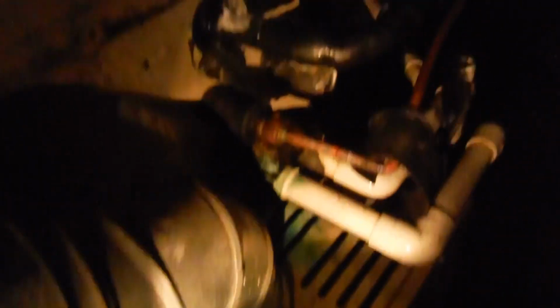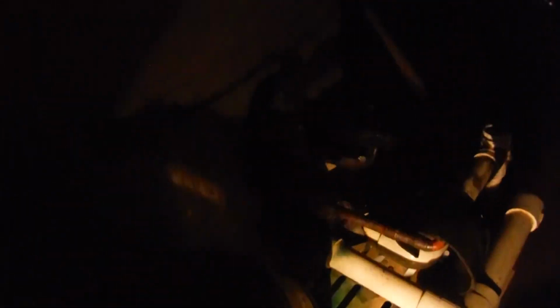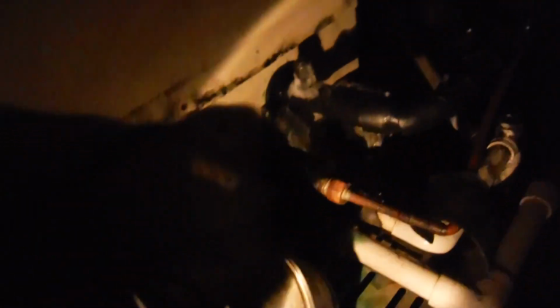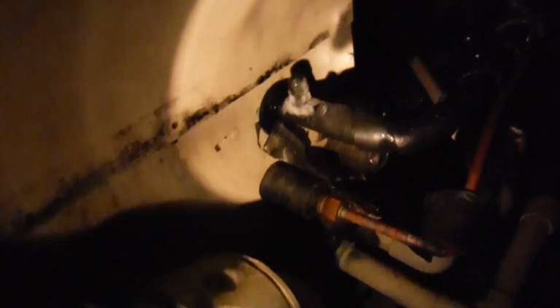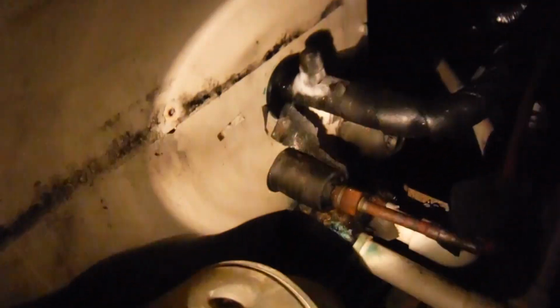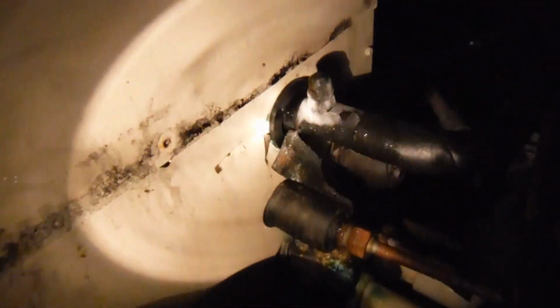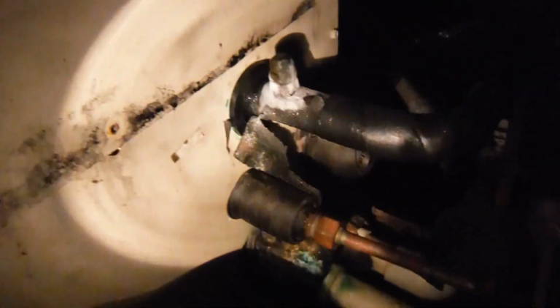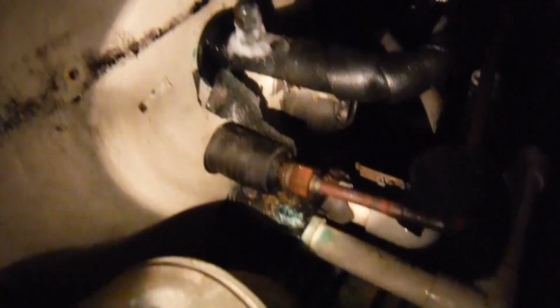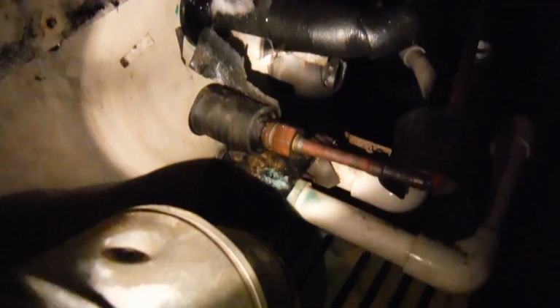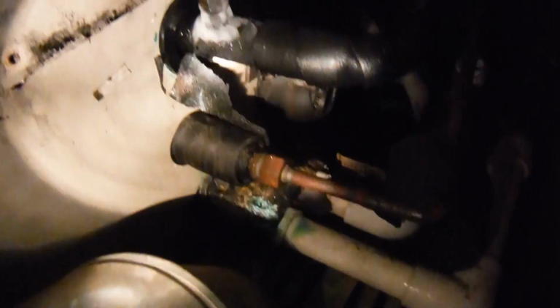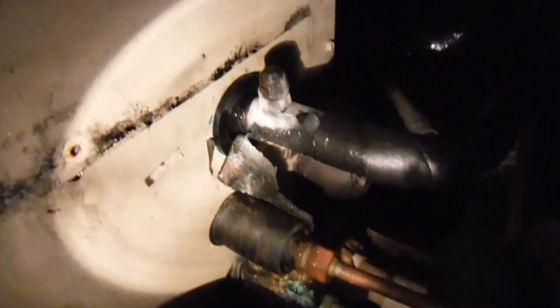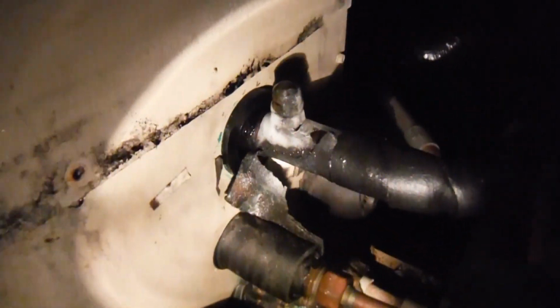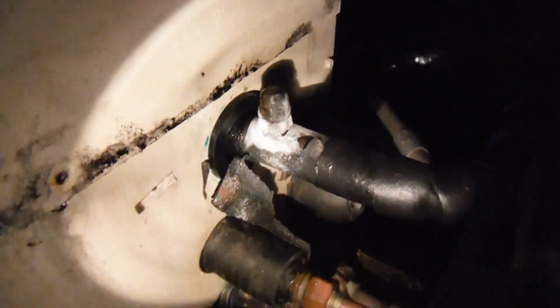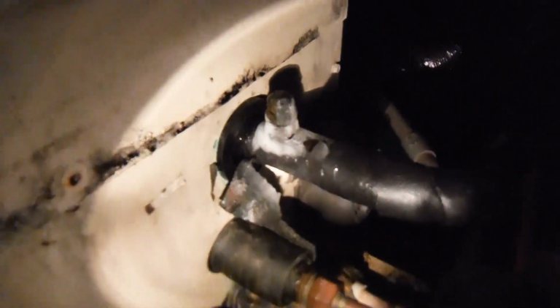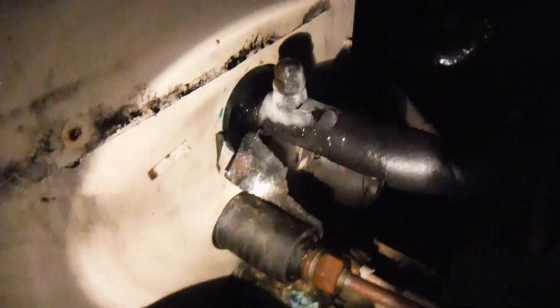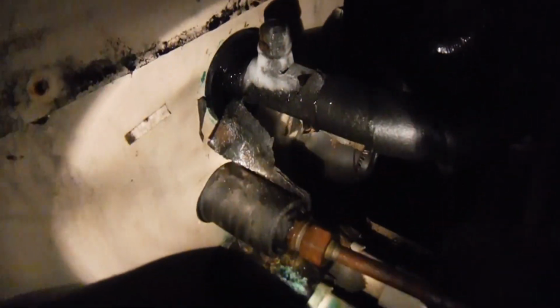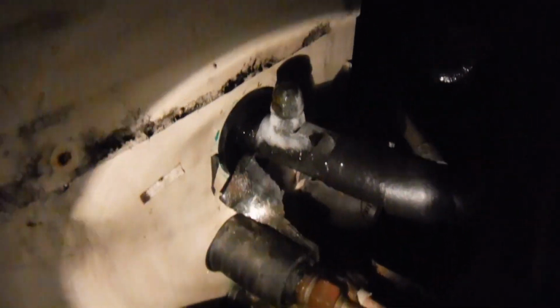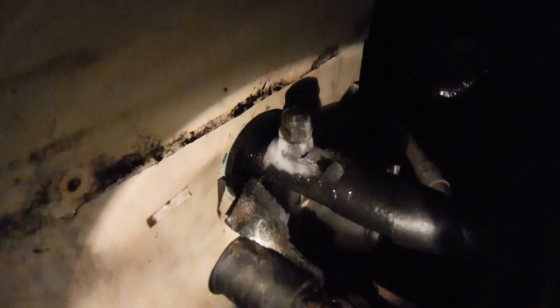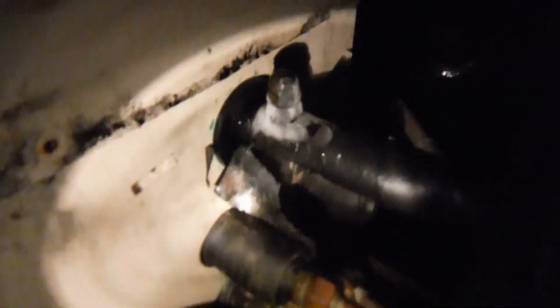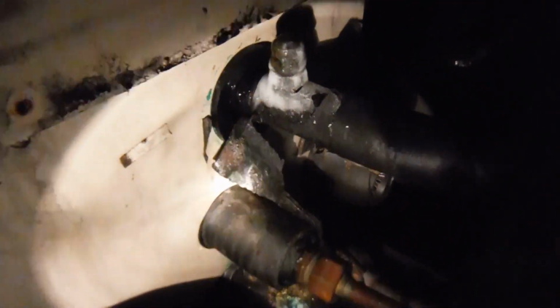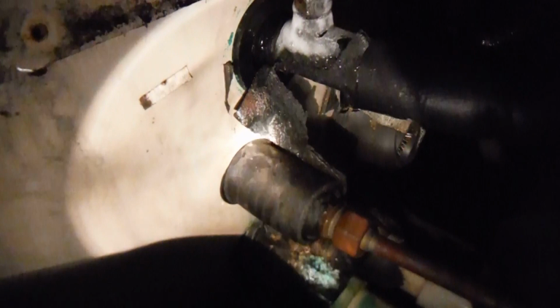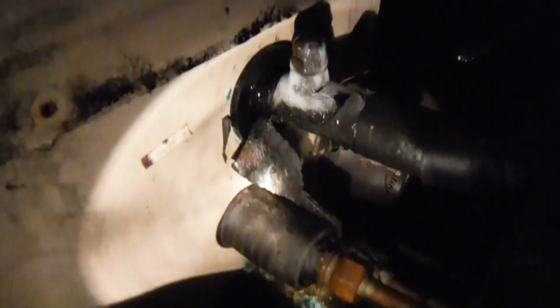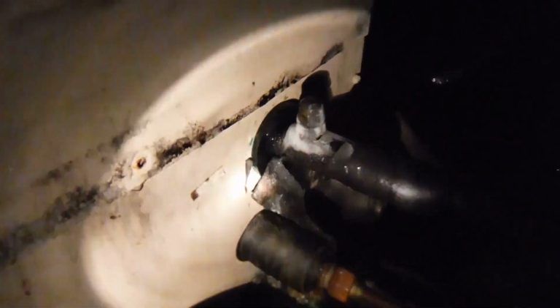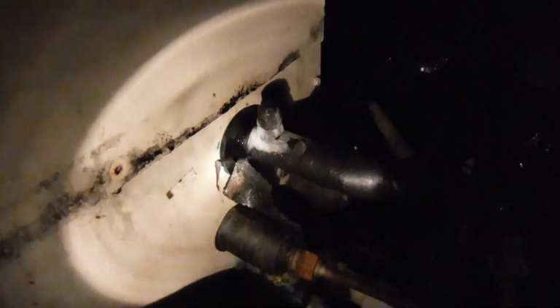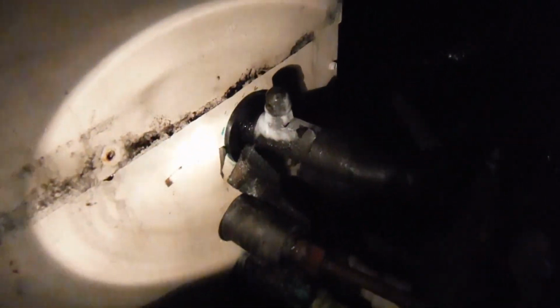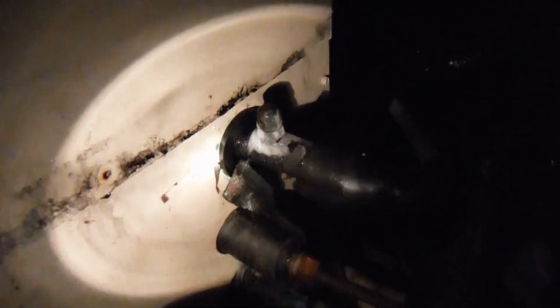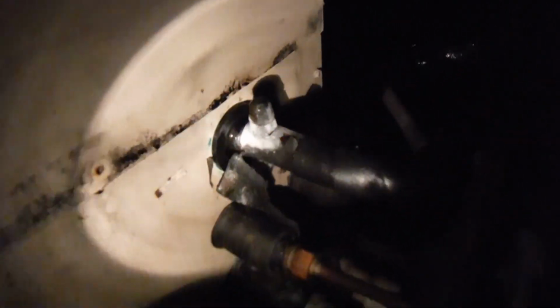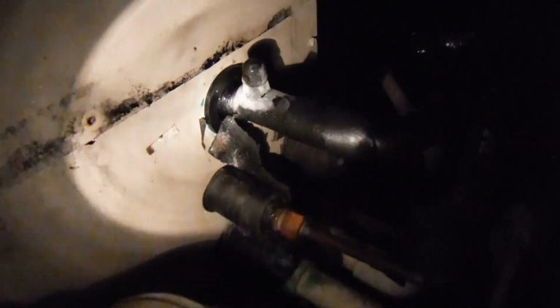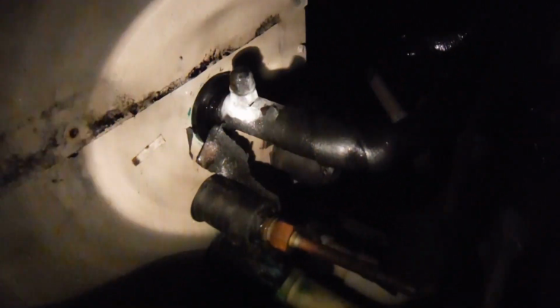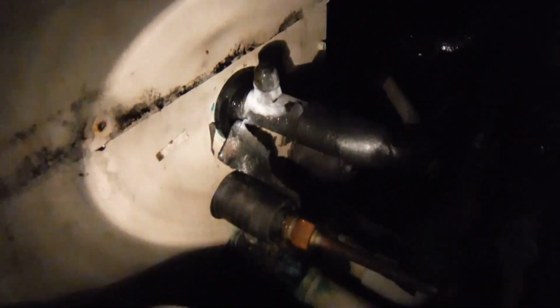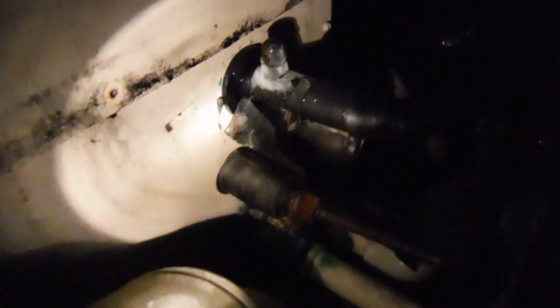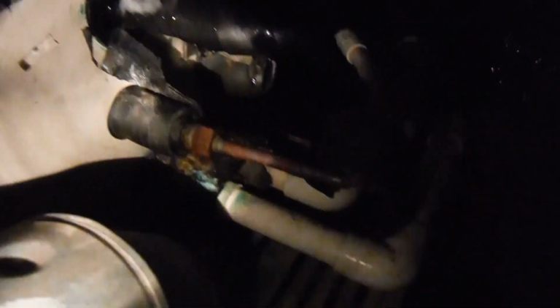Hi, this is Preston Sandler with Home Inspection Carolina. I want to show you a classic example of low freon. See this freon system here is icing up. It actually was icing up a lot worse before, but I went and turned the system off. And we're in the attic and it already started to defrost.